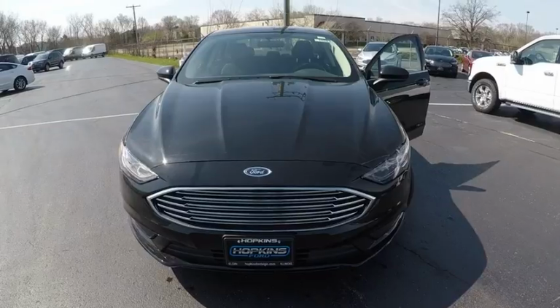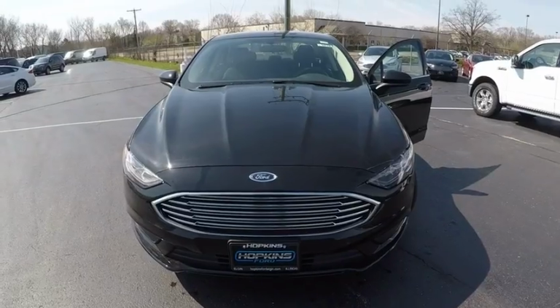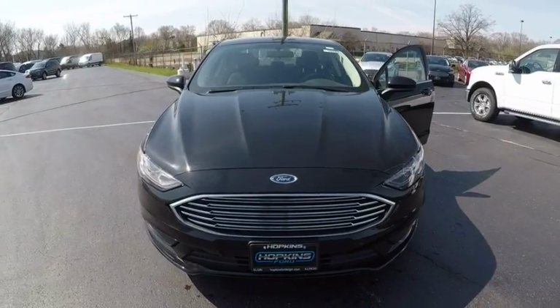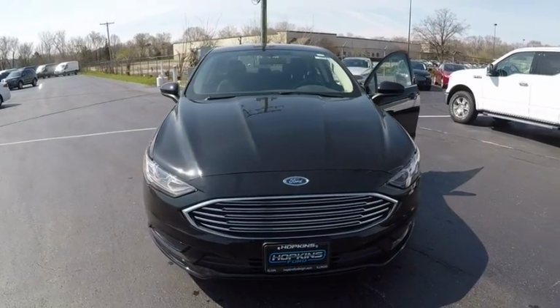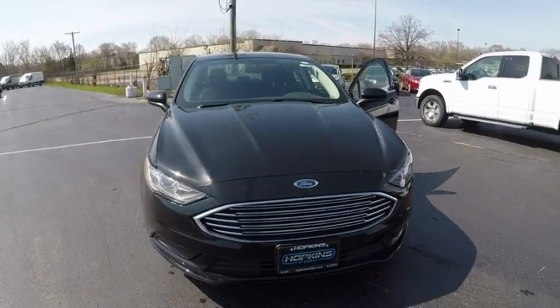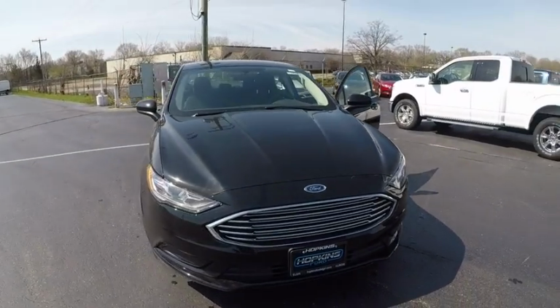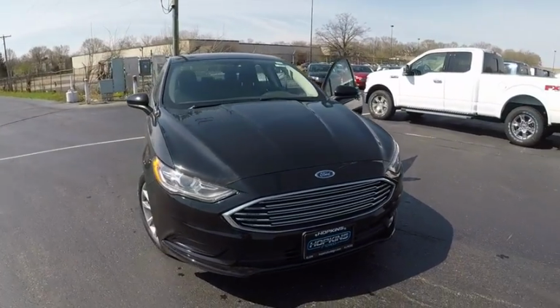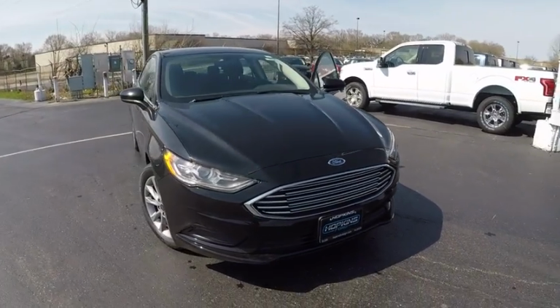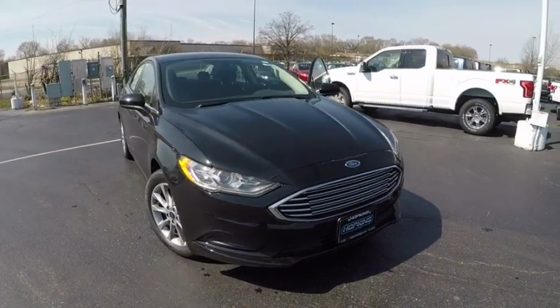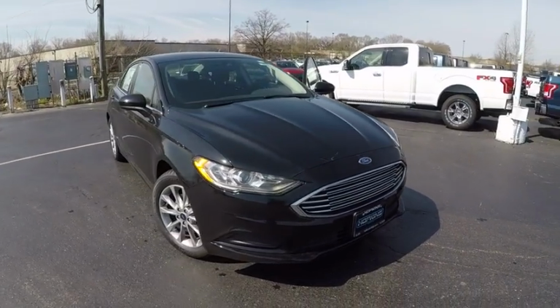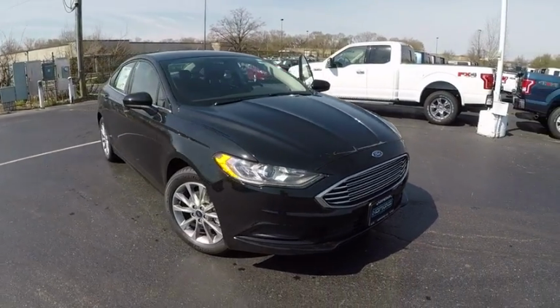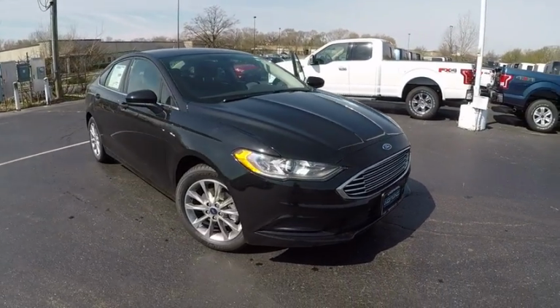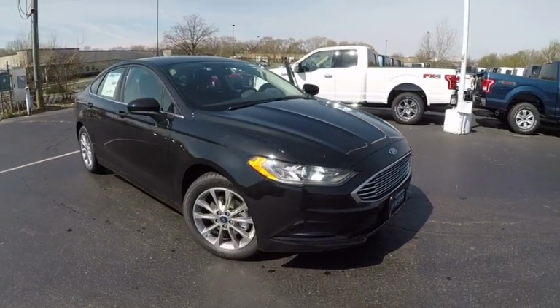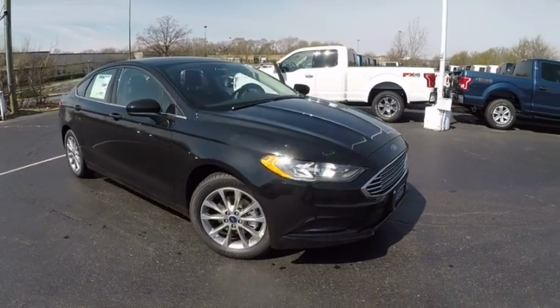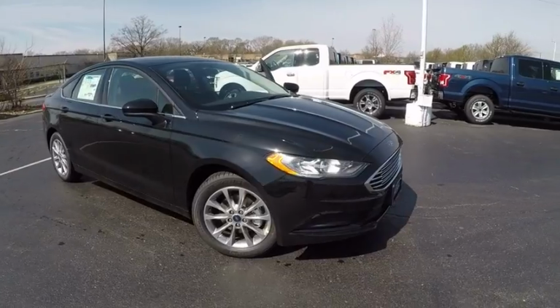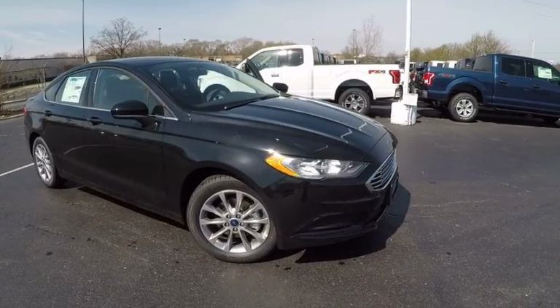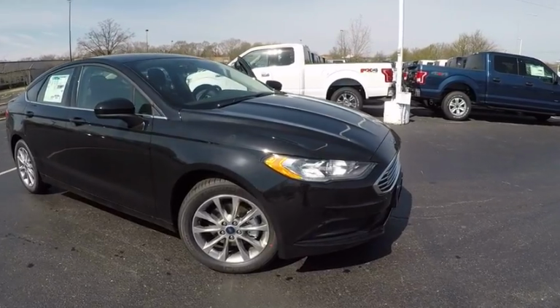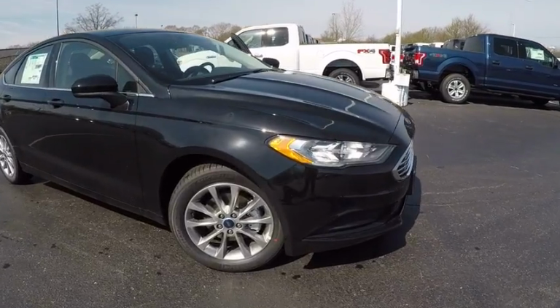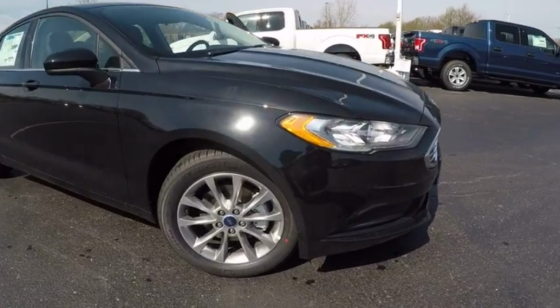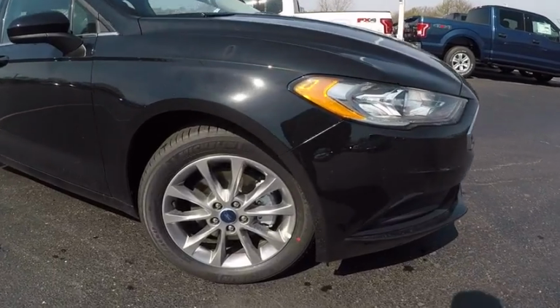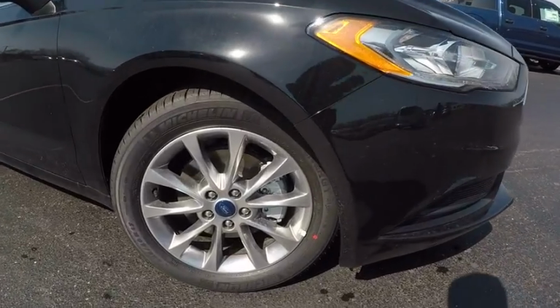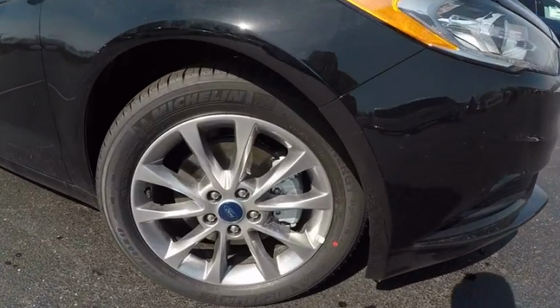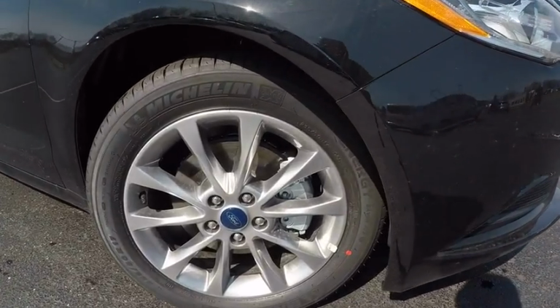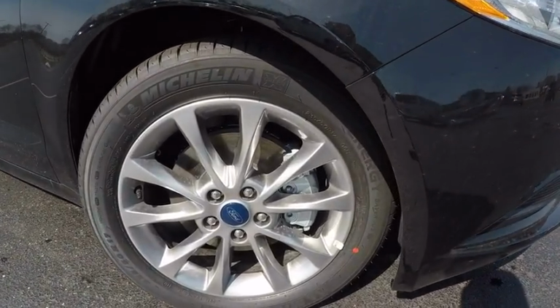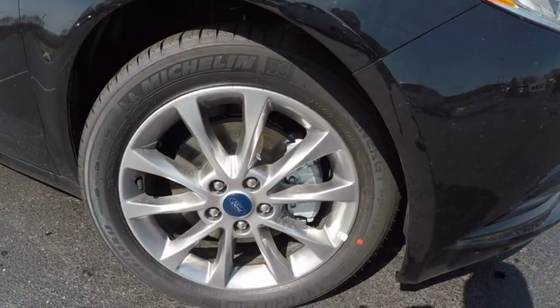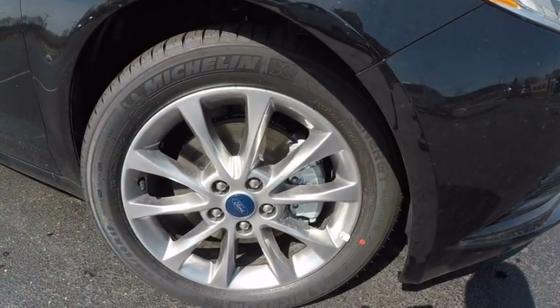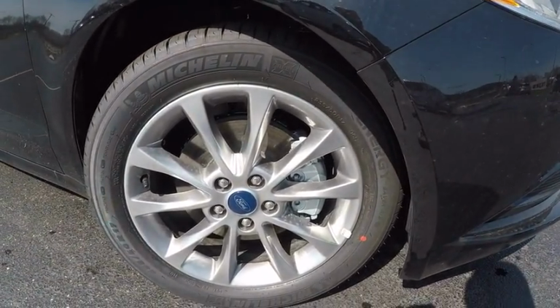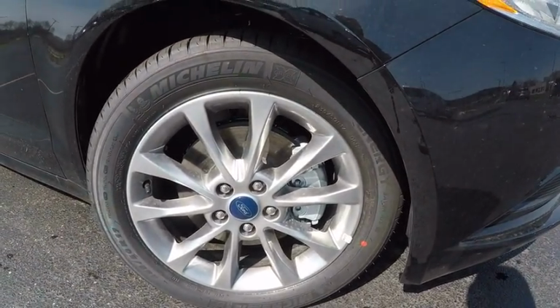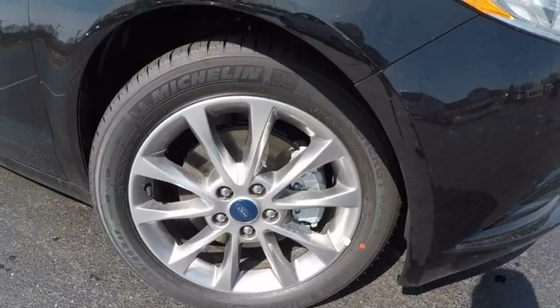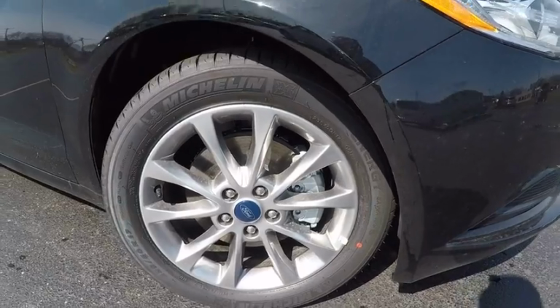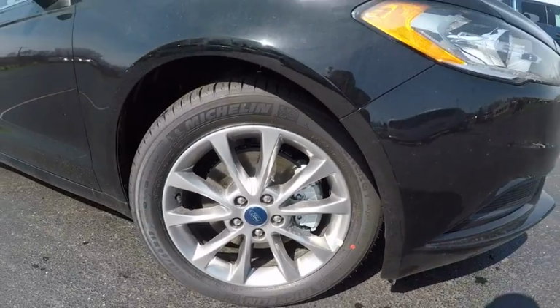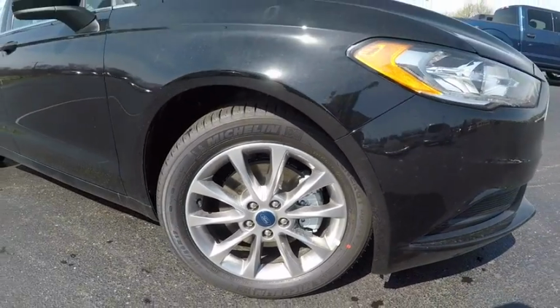2017 Fusion. You can have both impressive power and great economy in a Fusion, and it is priced below $25,000. This vehicle has less than 100 miles.